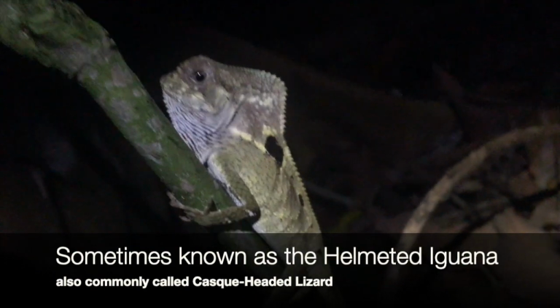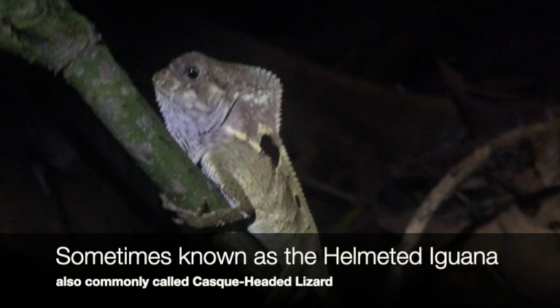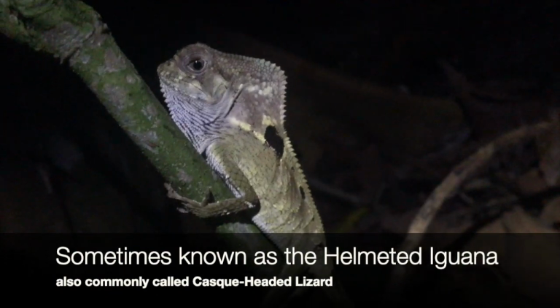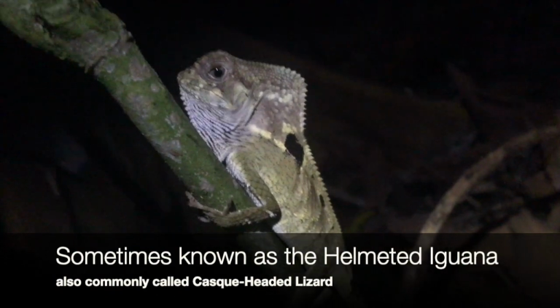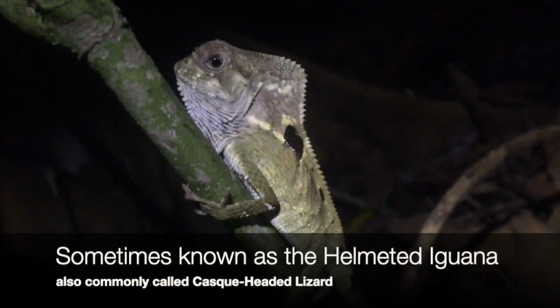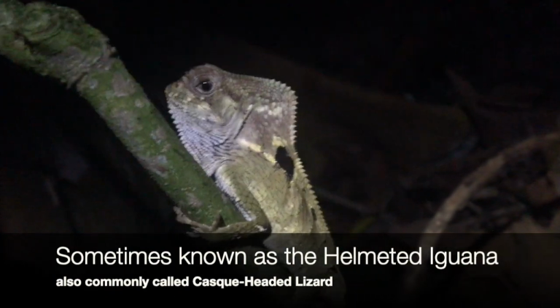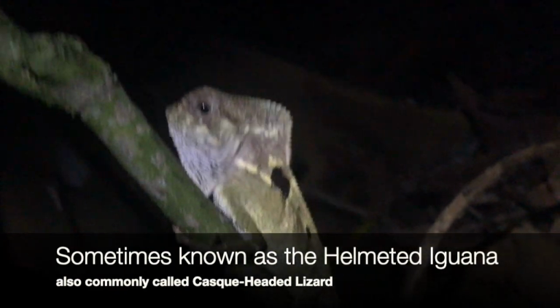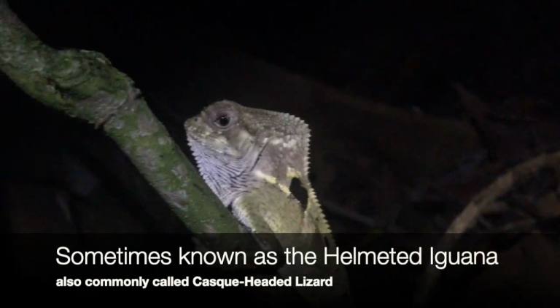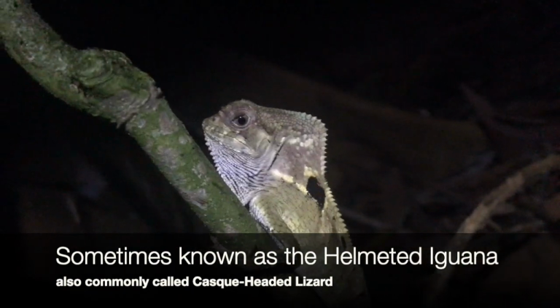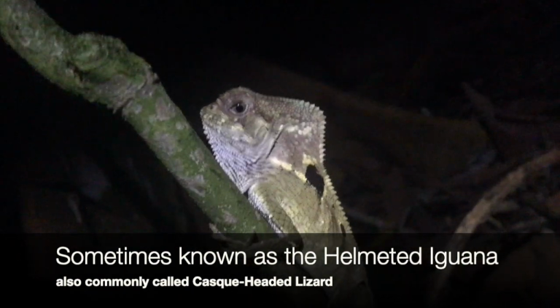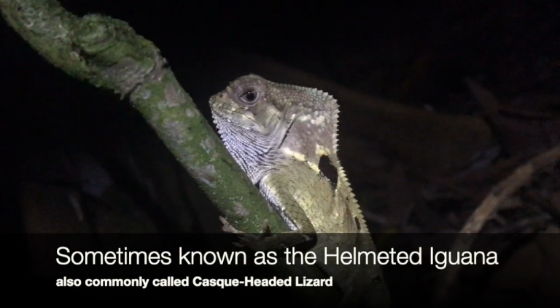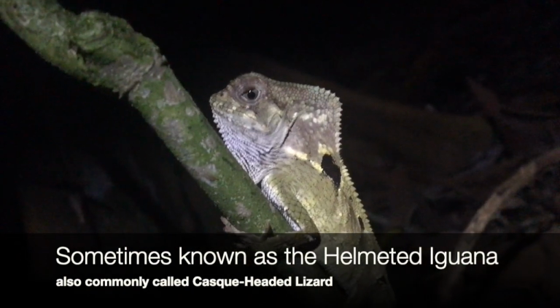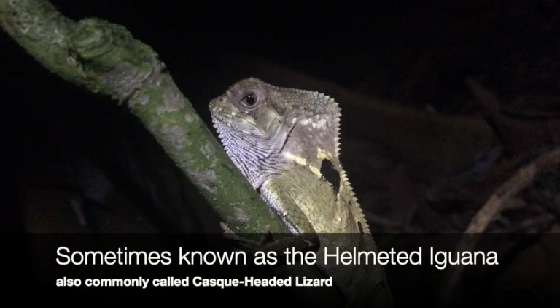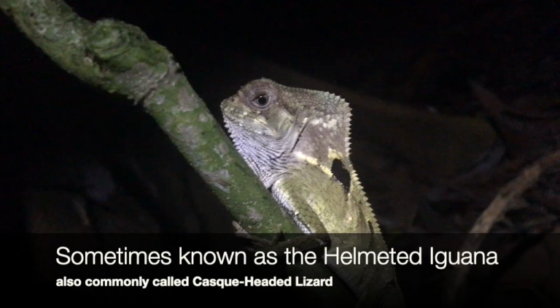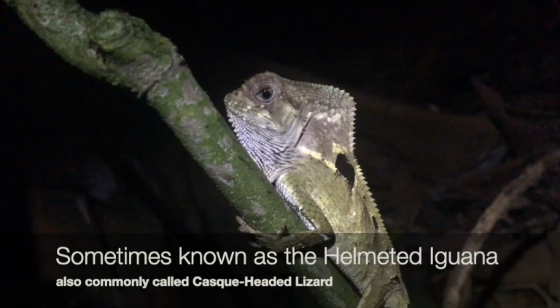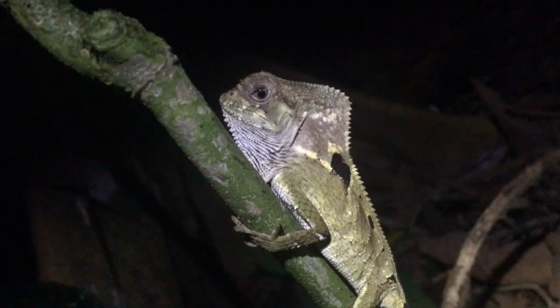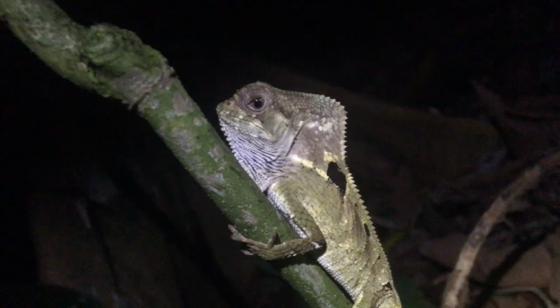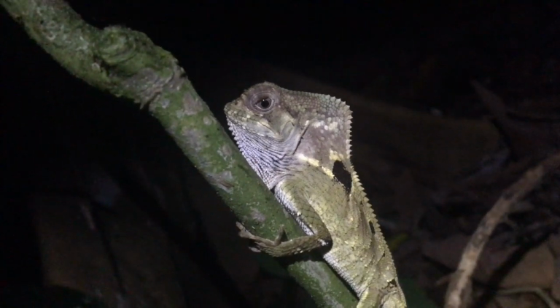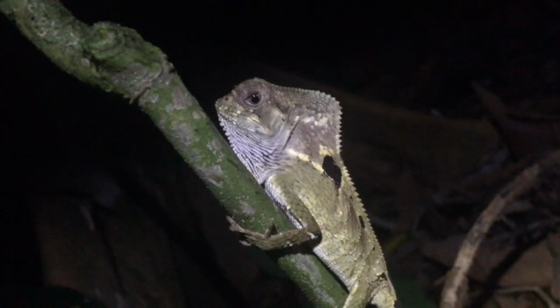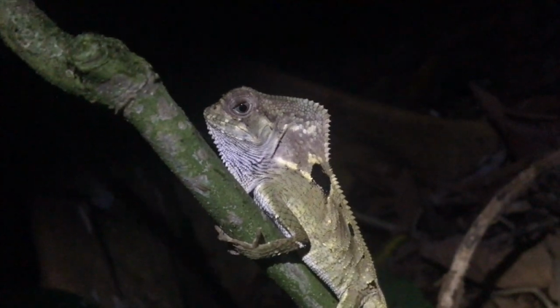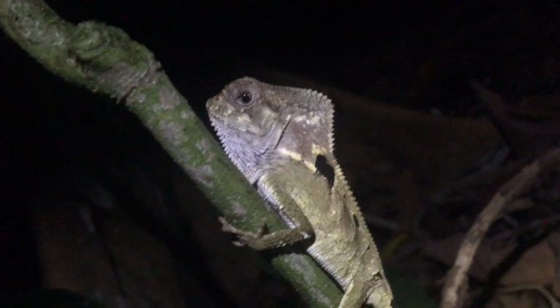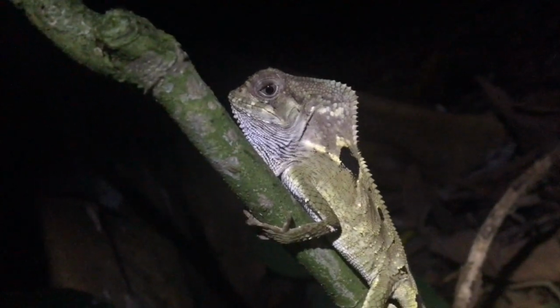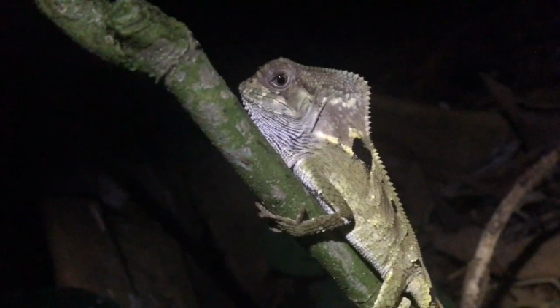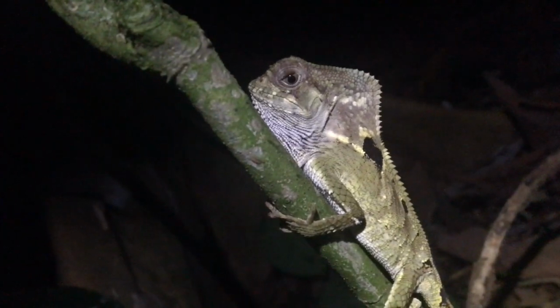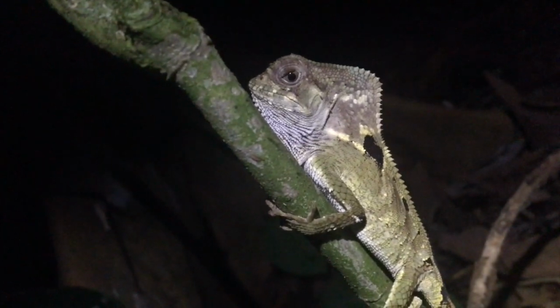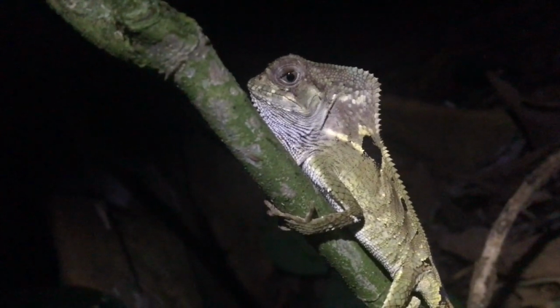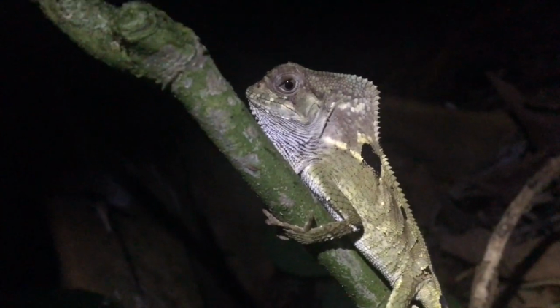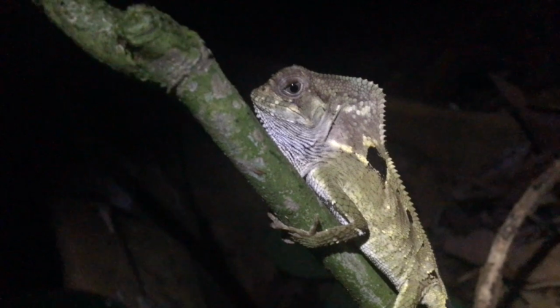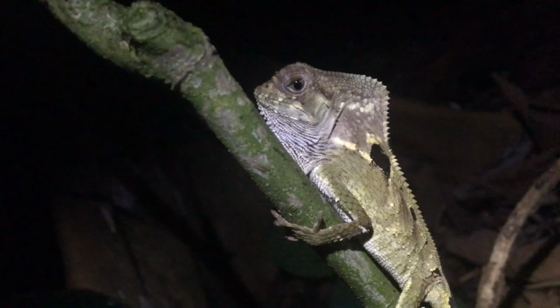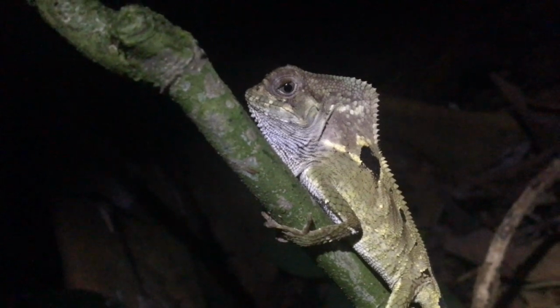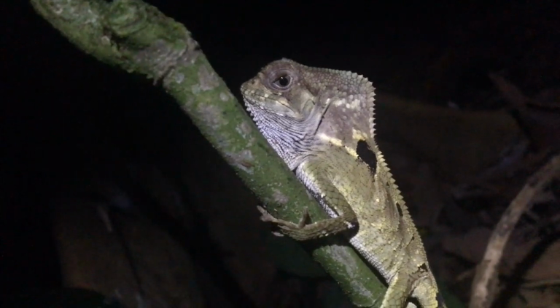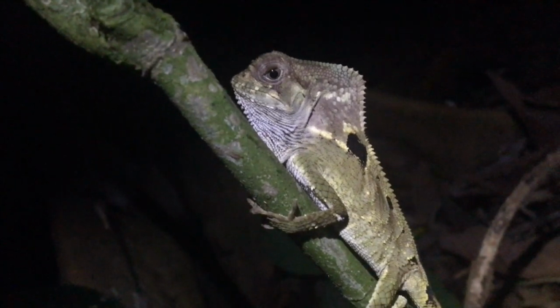Helmeted basilisk — a common resident here in the Ocho Verde forest. Stay tuned for more videos.